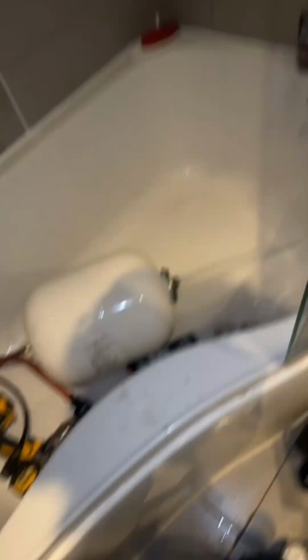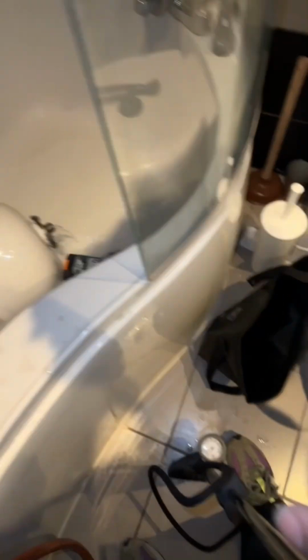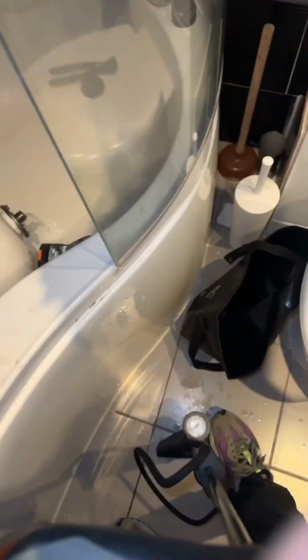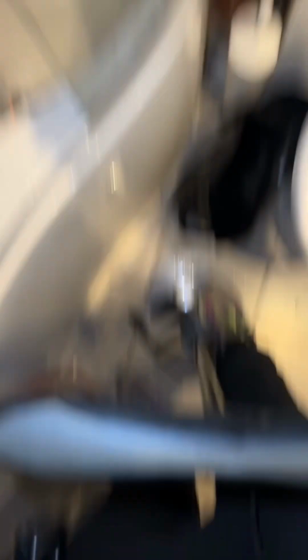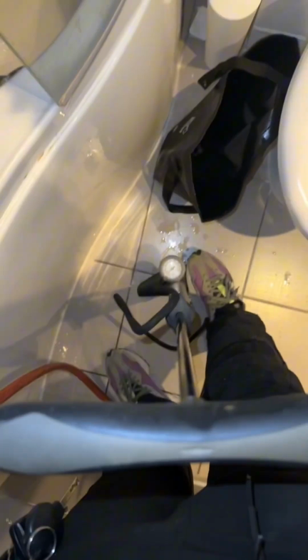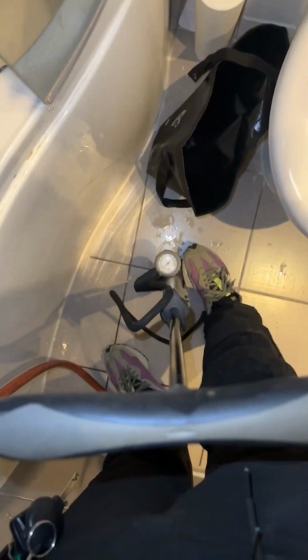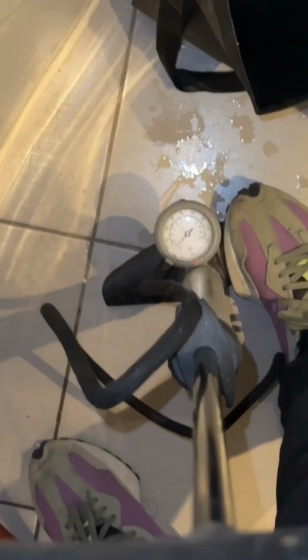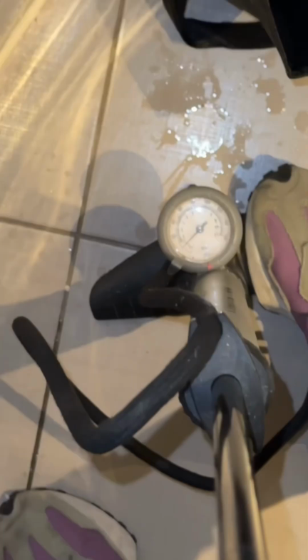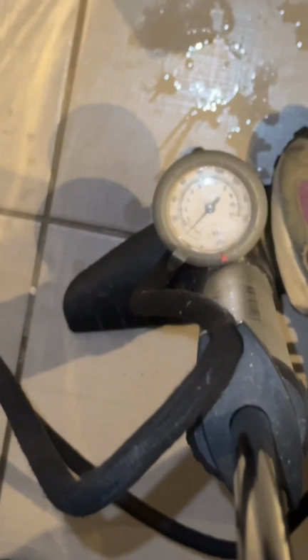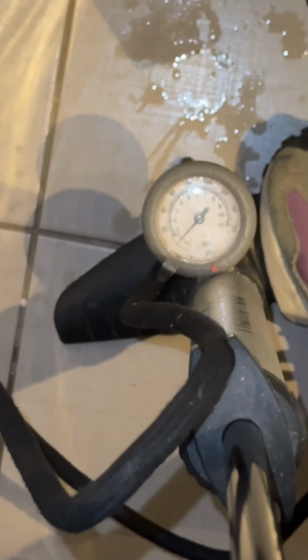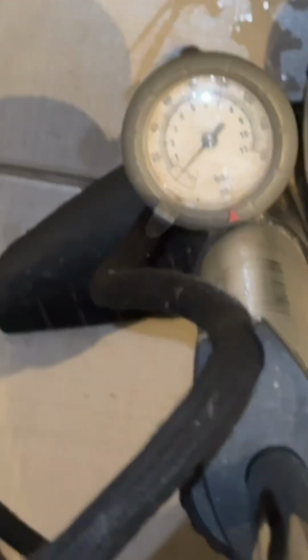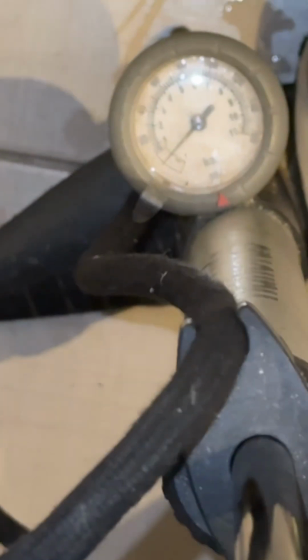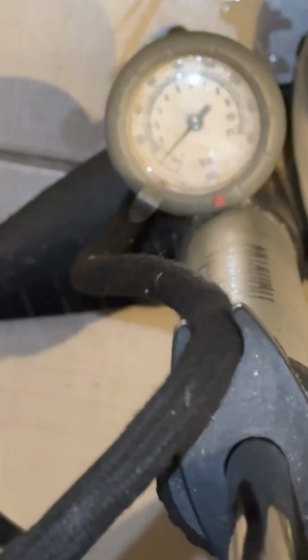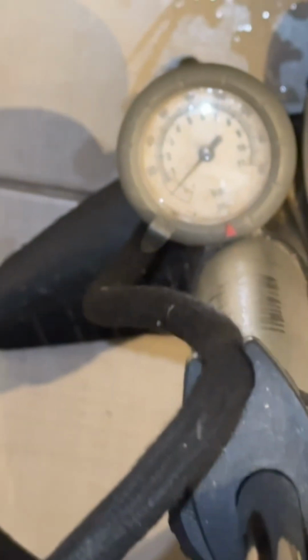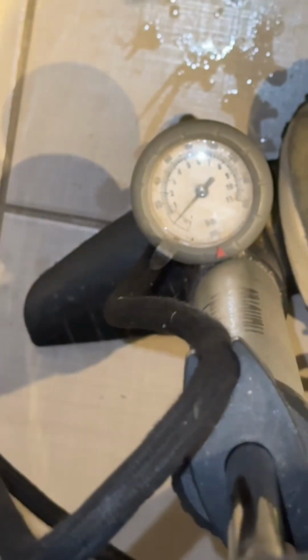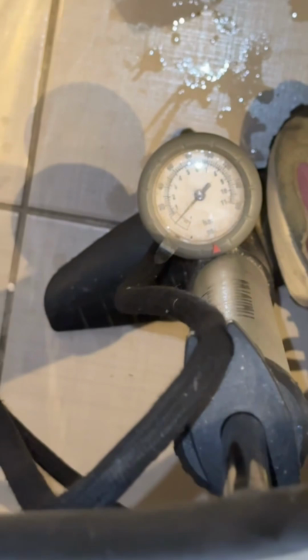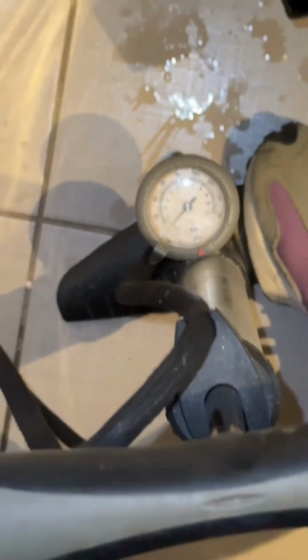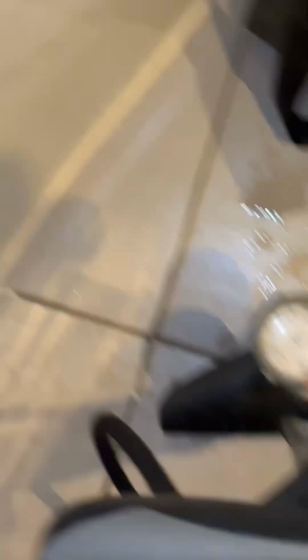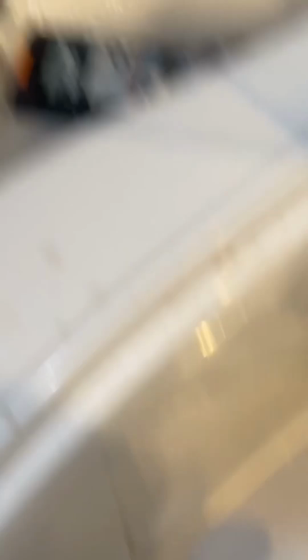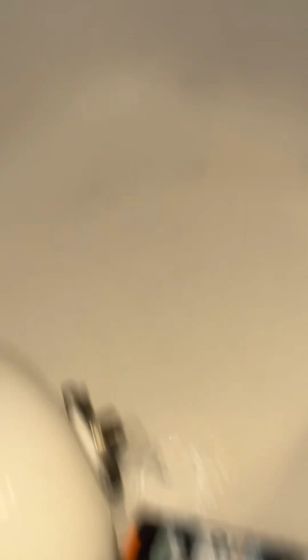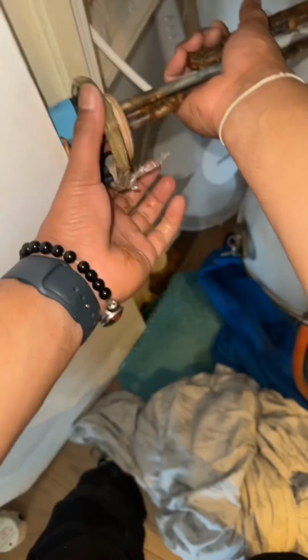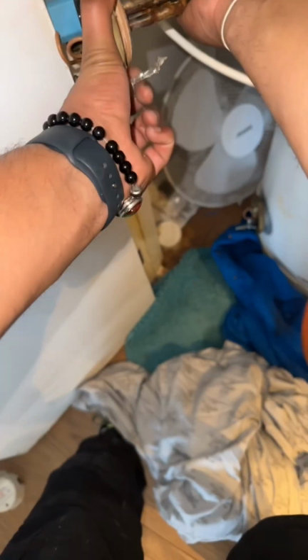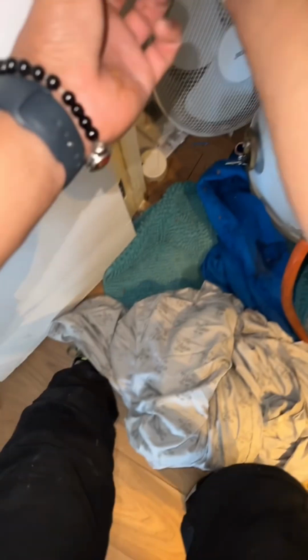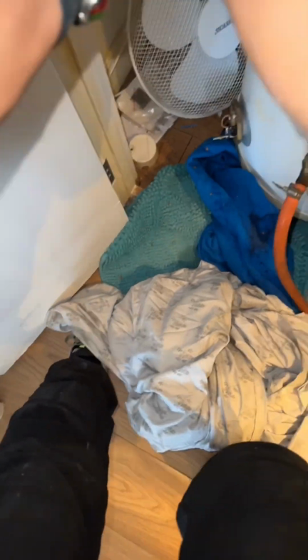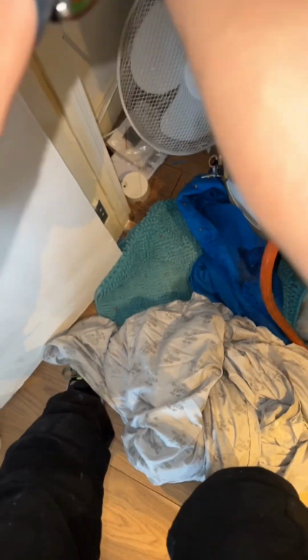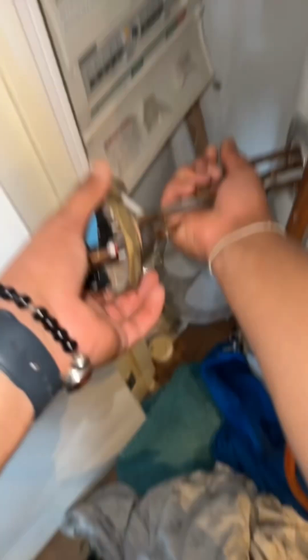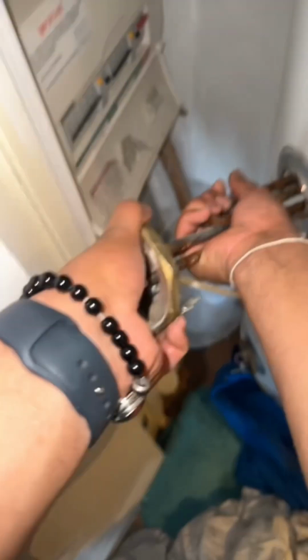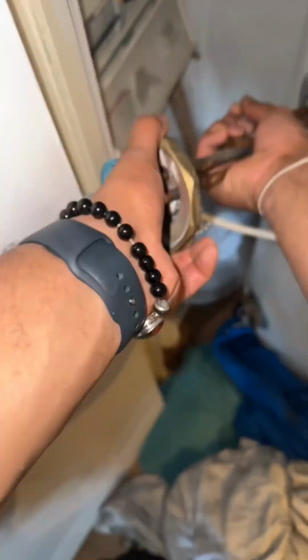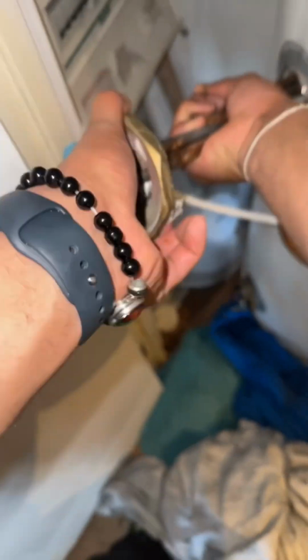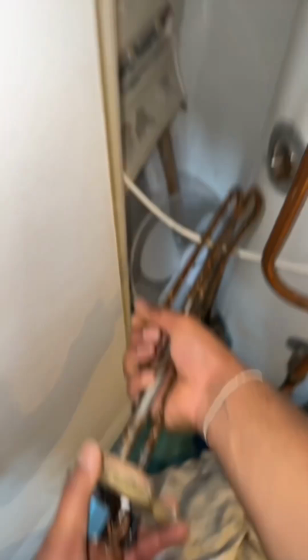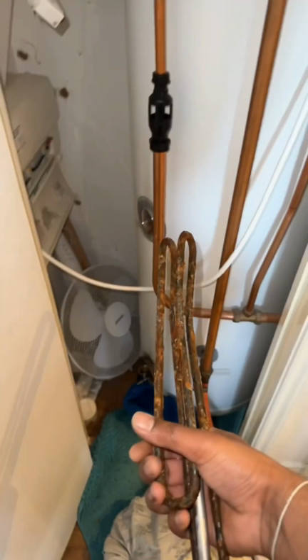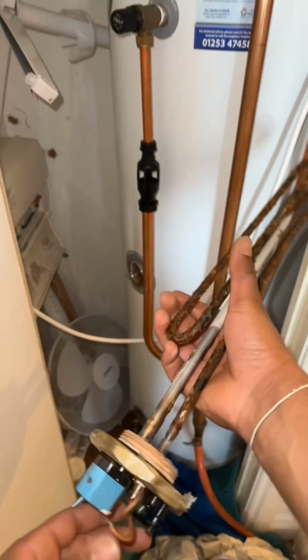That was the expansion vessel relieving itself, and after we dumped all the water within it we recharged it back to three bar. Back to the cylinder — now that it's empty we can safely remove the heating elements from the top and the bottom.